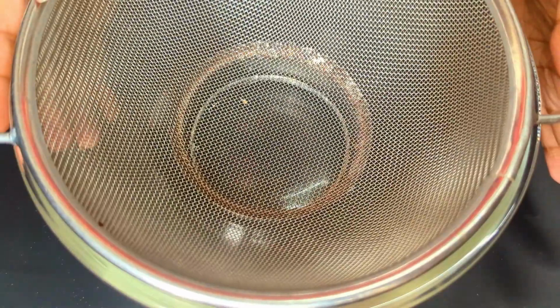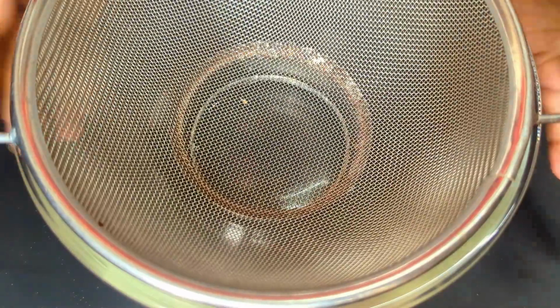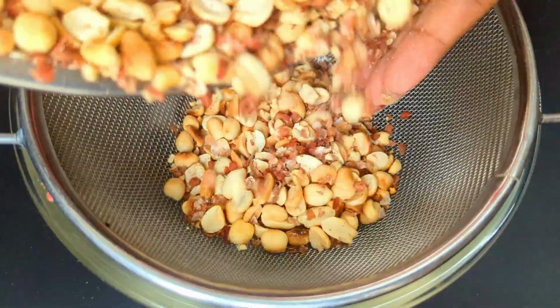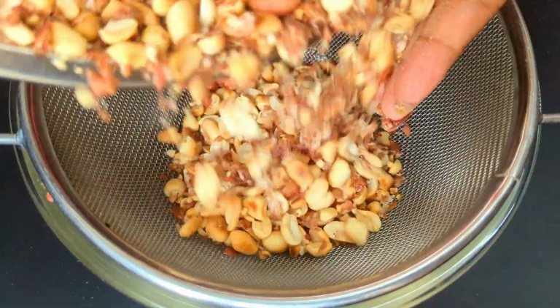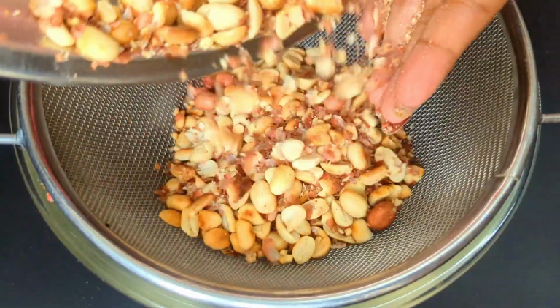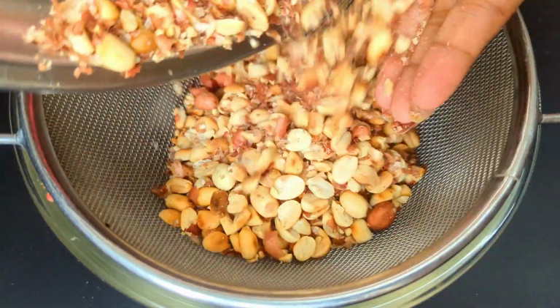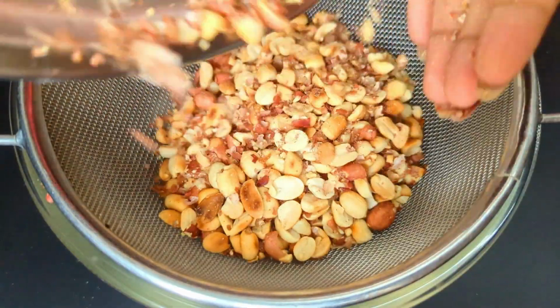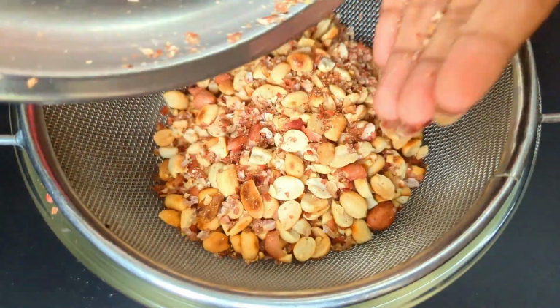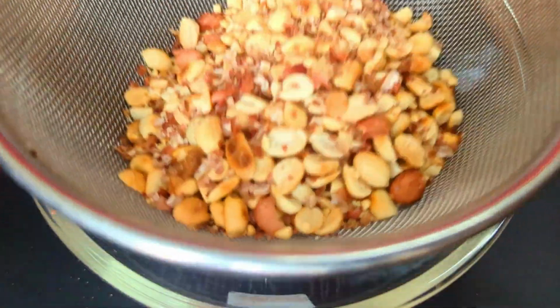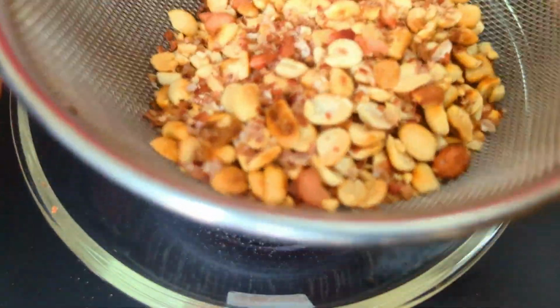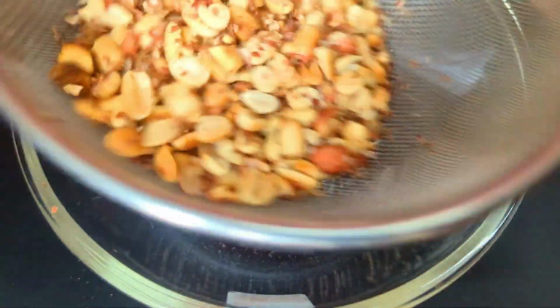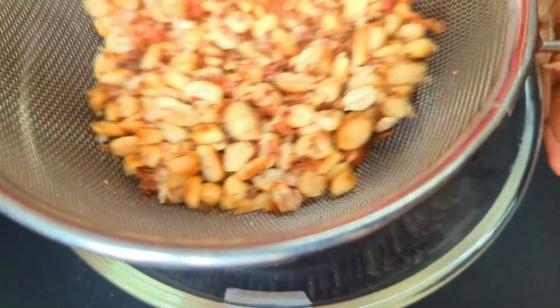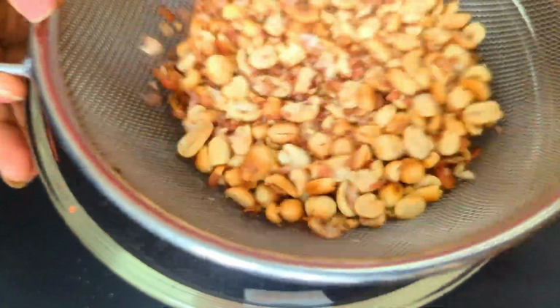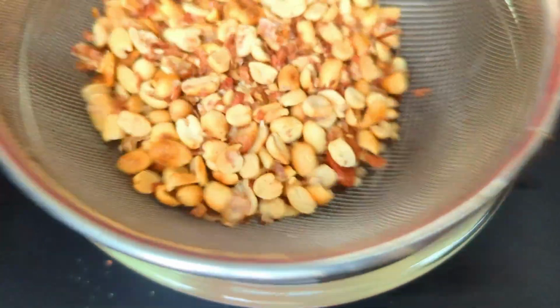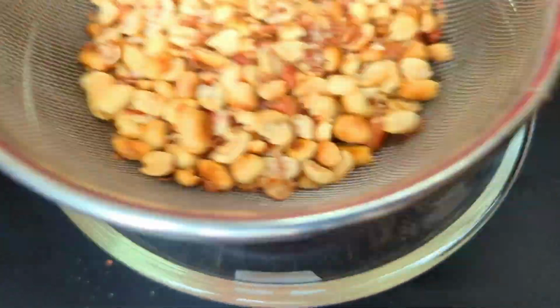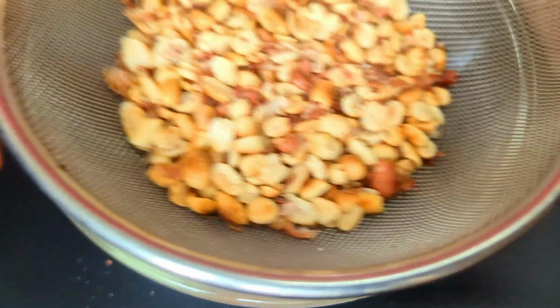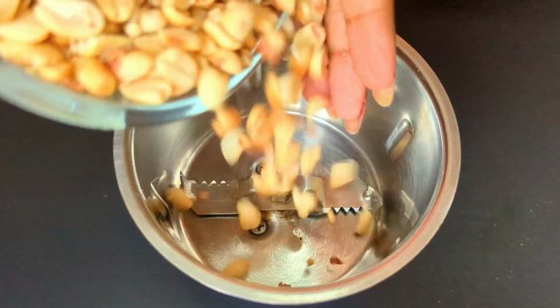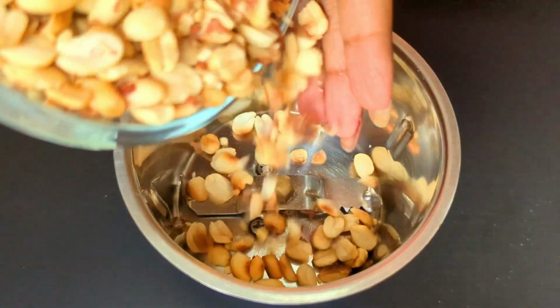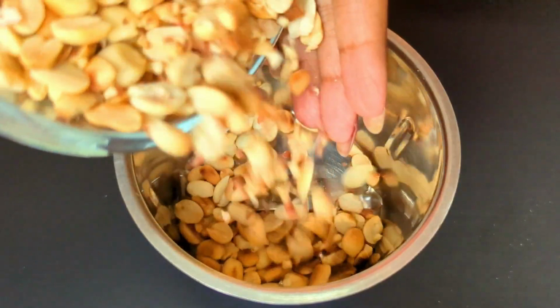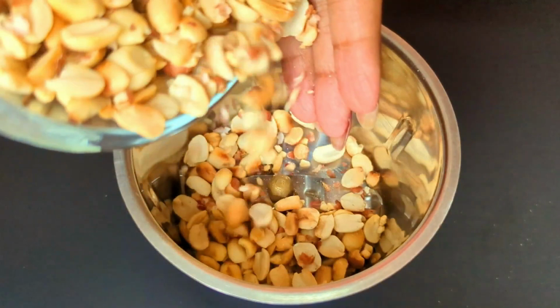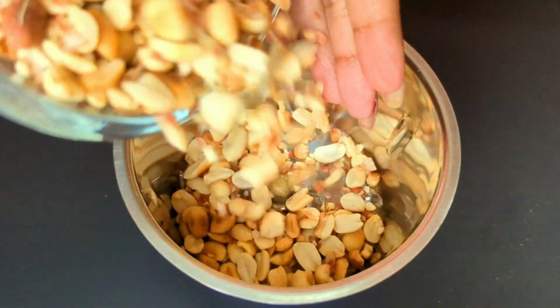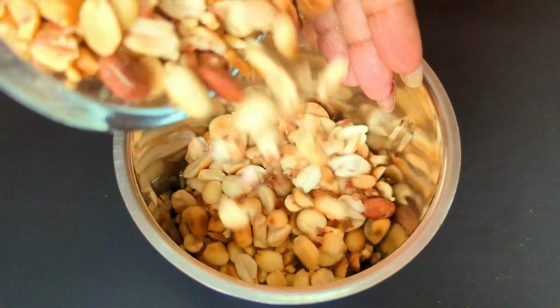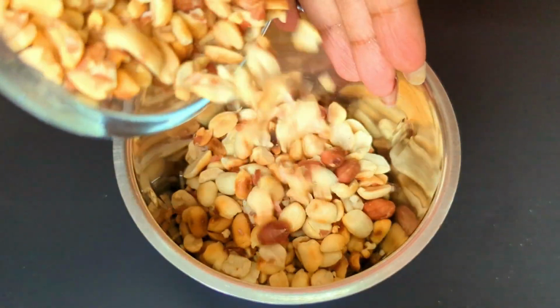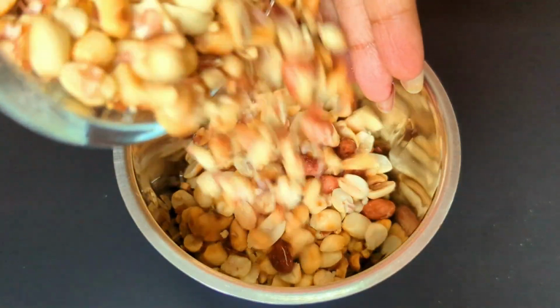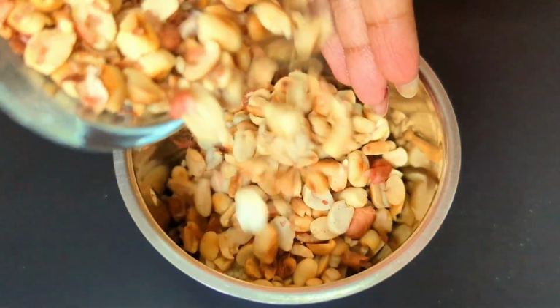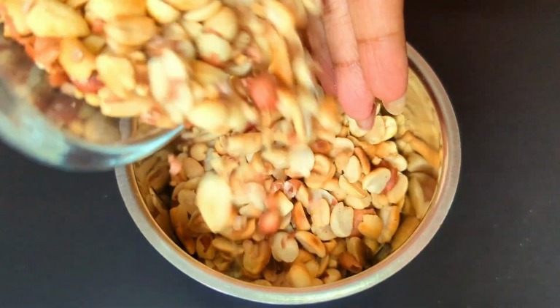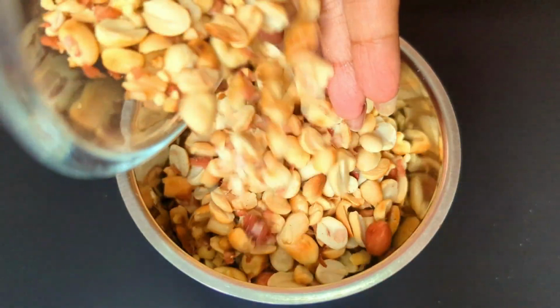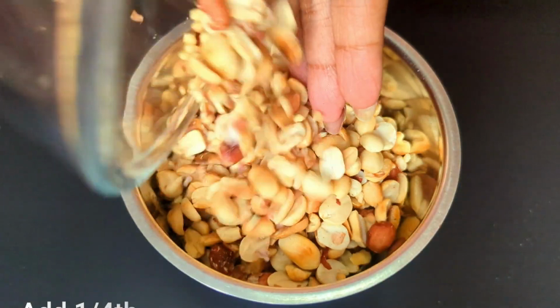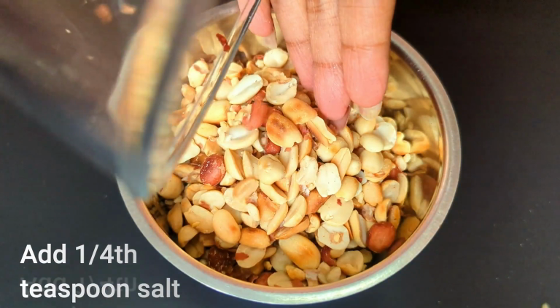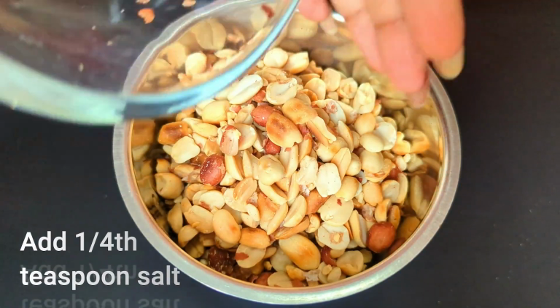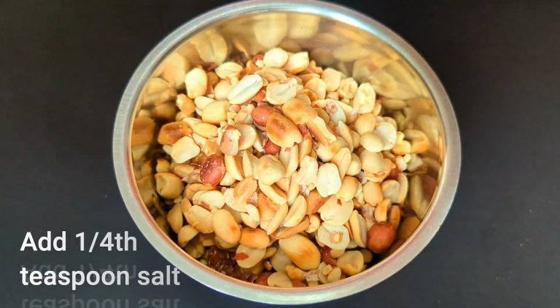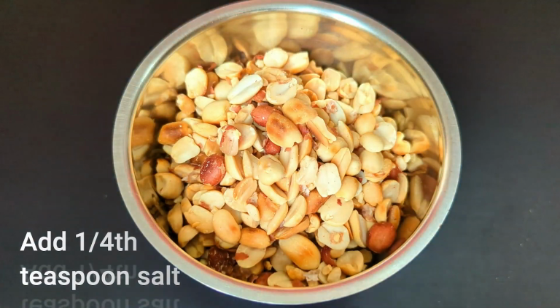The next step is to sieve the peanuts. I am doing this in a colander — you can also do this by sifting, winnowing, or simply hand picking. Now it's time to blend. Take all the cleaned peanuts in a blender jar and add a pinch of salt.